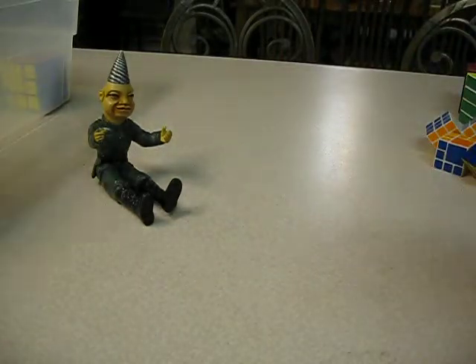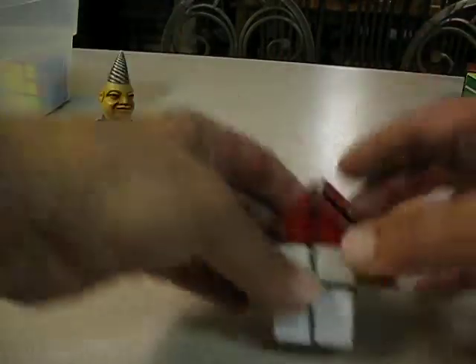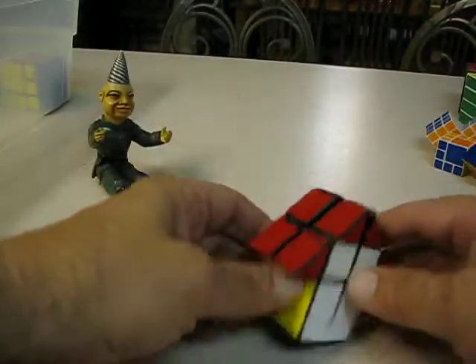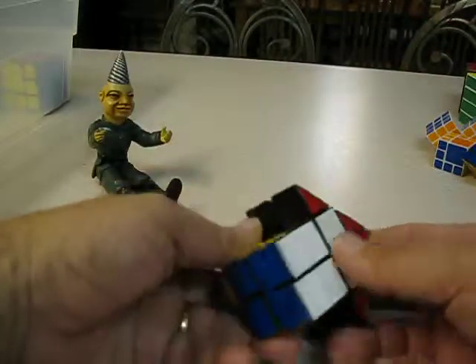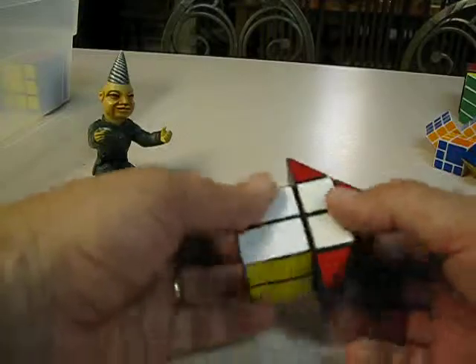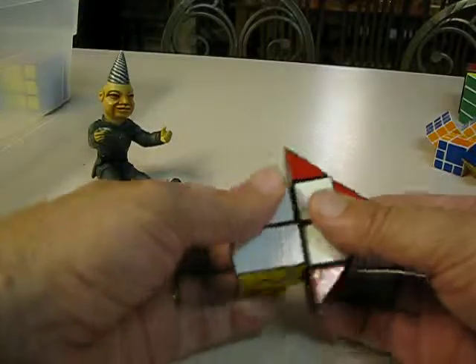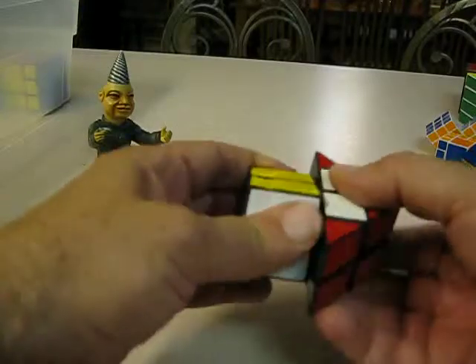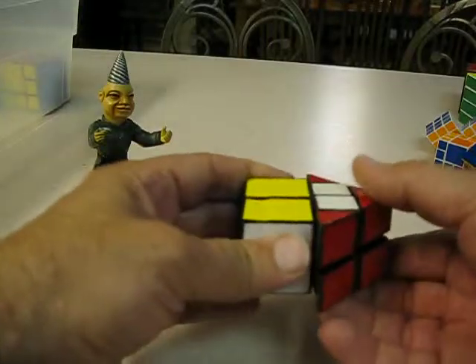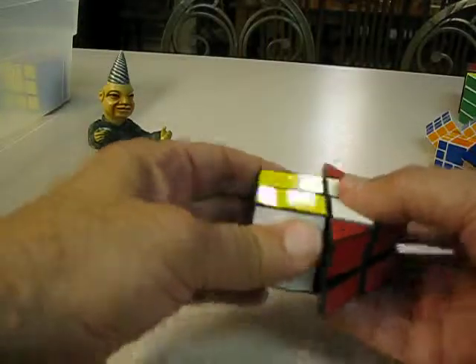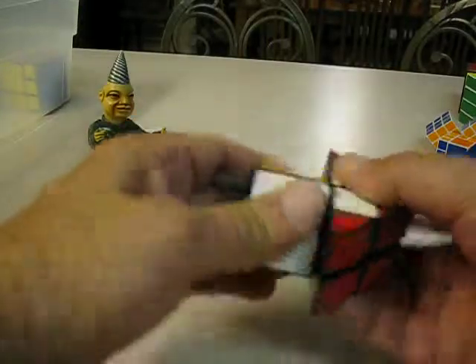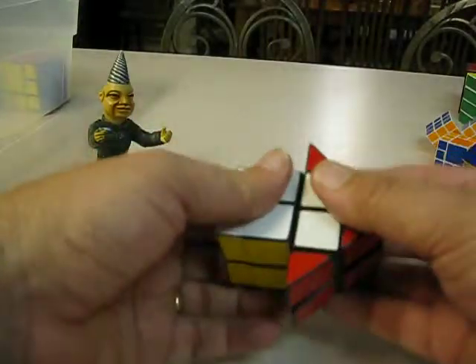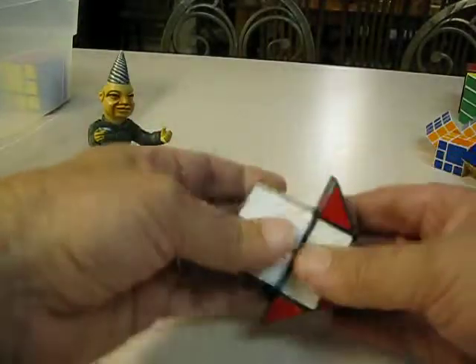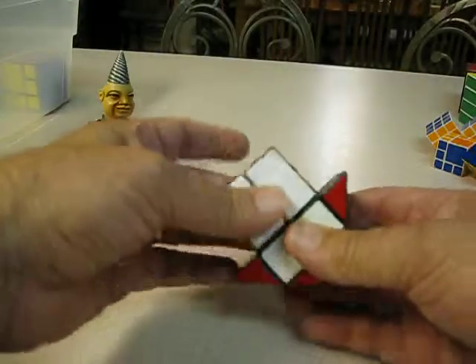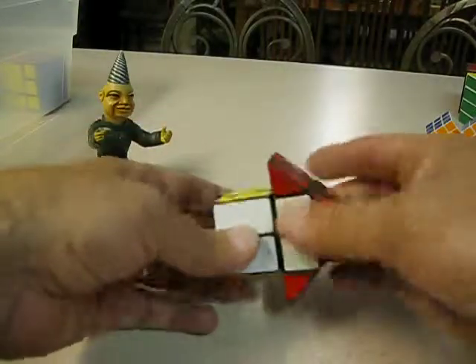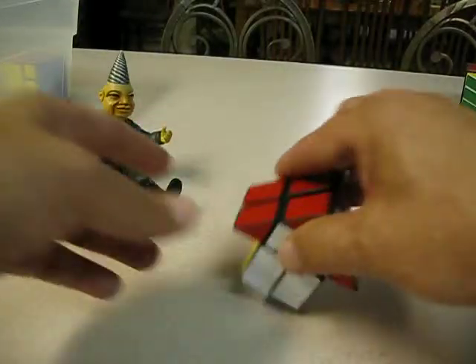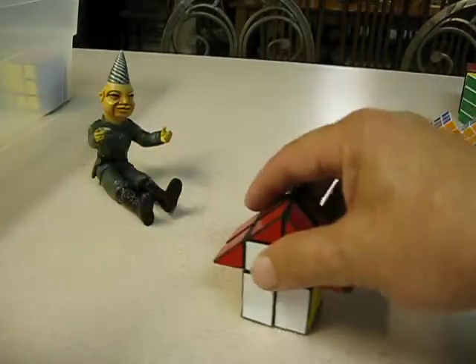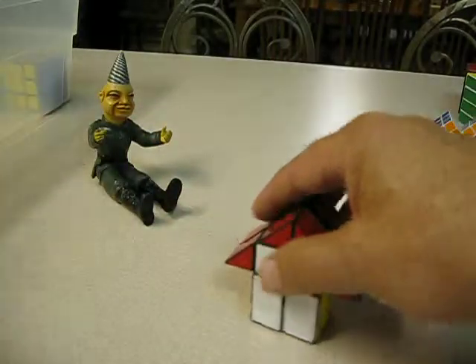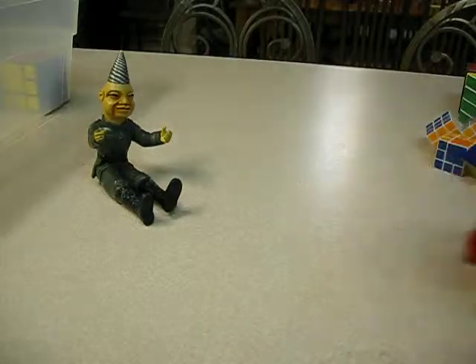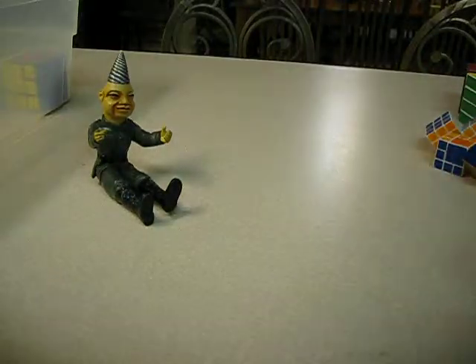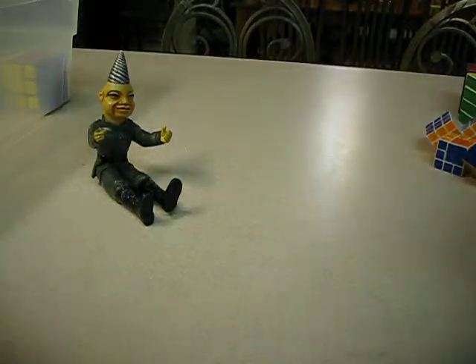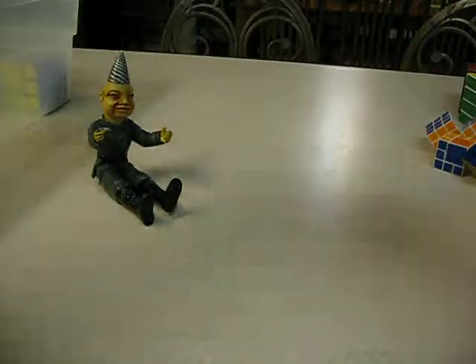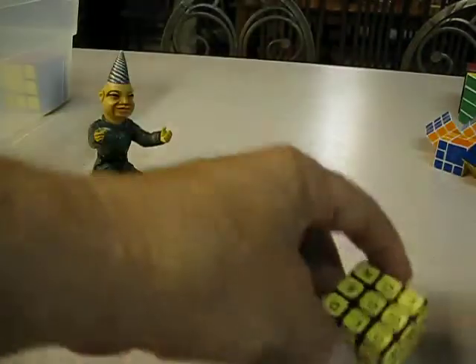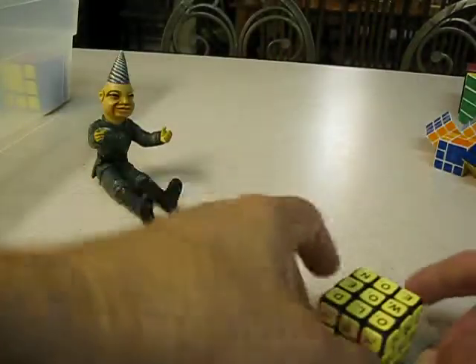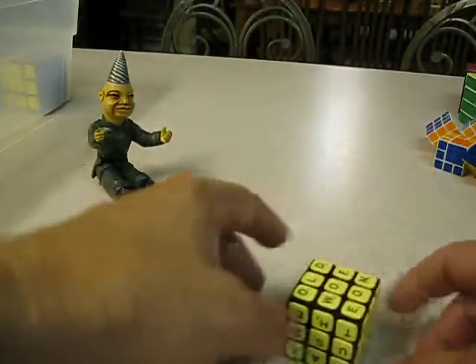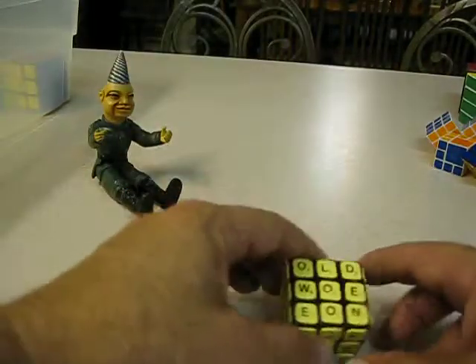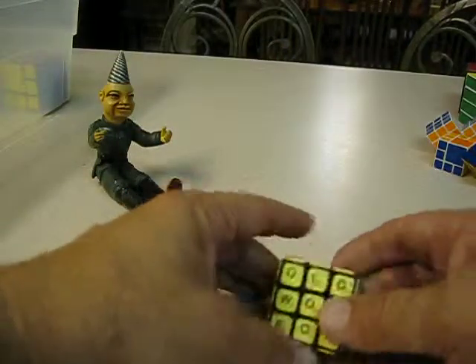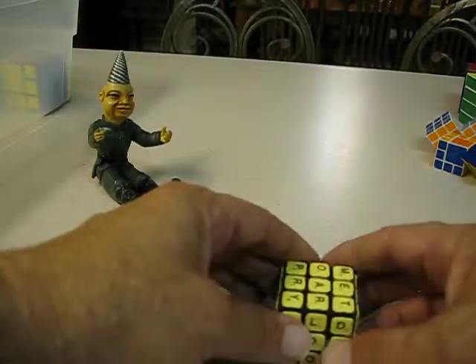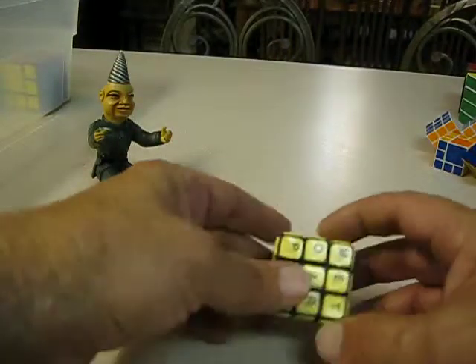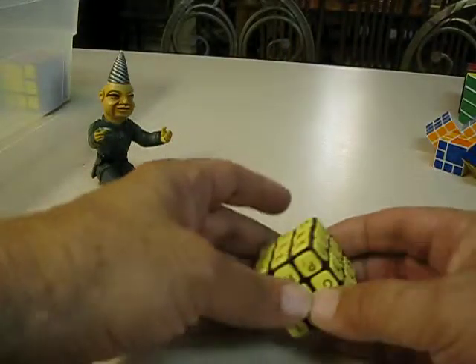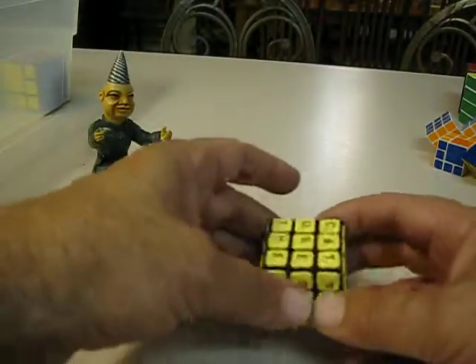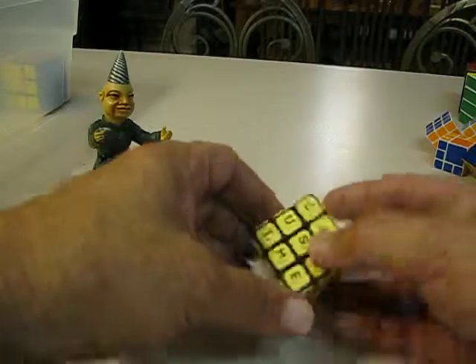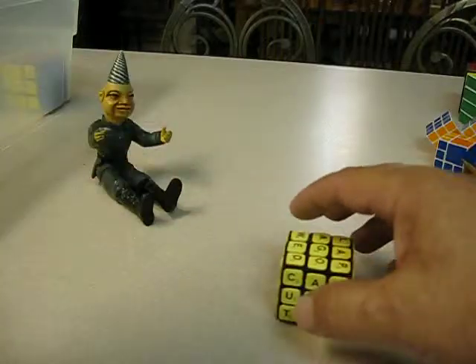My little house cube — it shape shifts in different ways. That's pretty neat. My little 3x3 gravel cube.